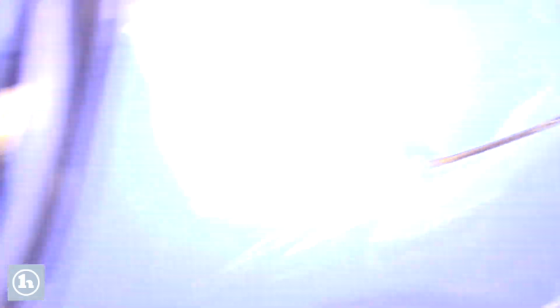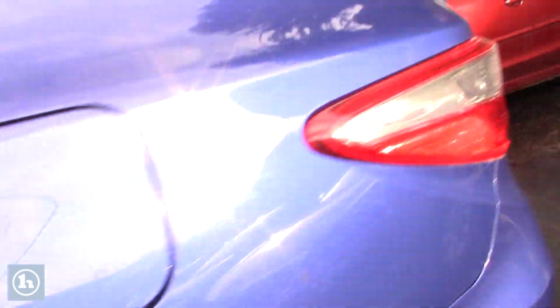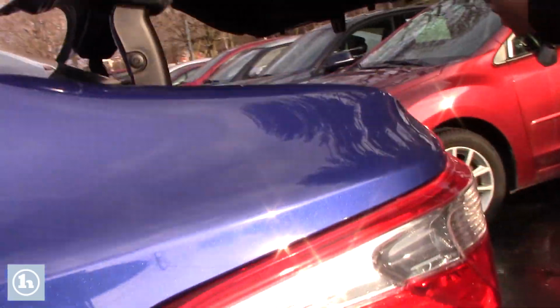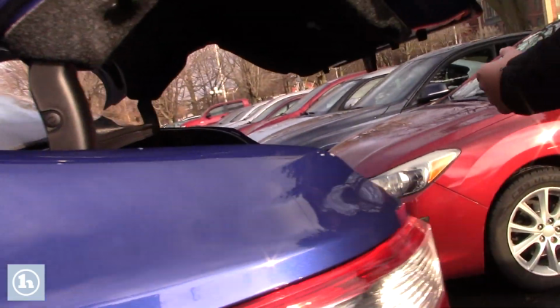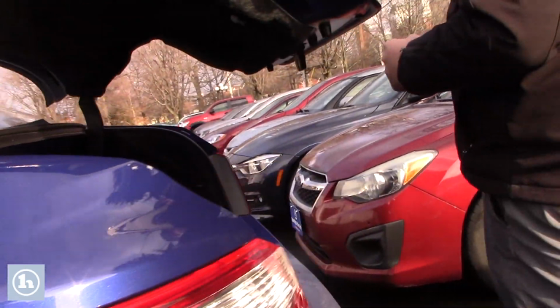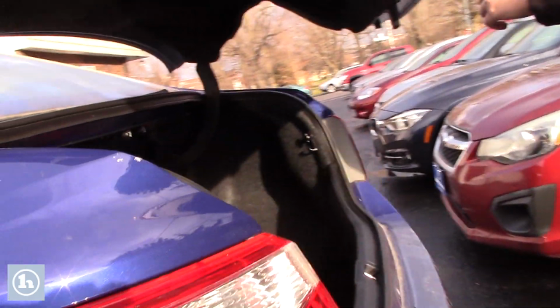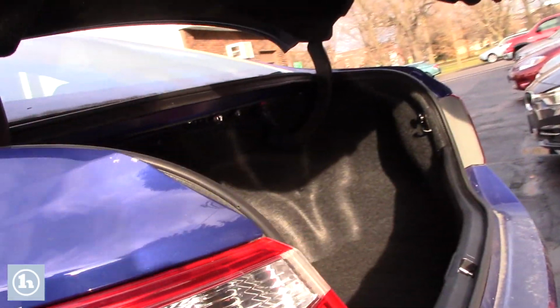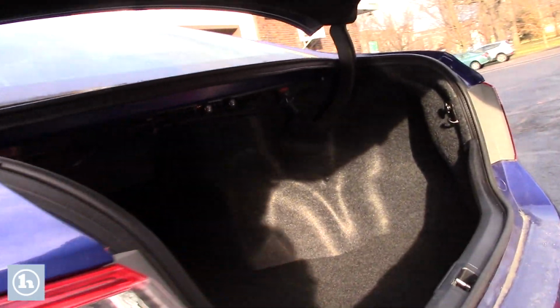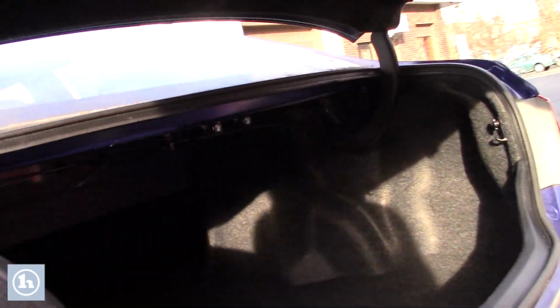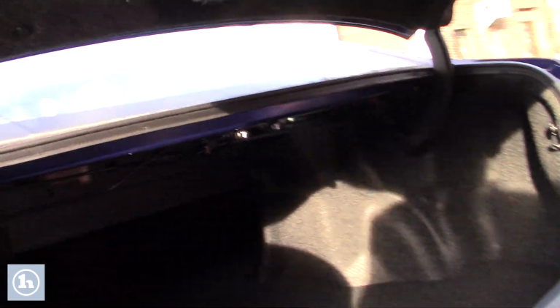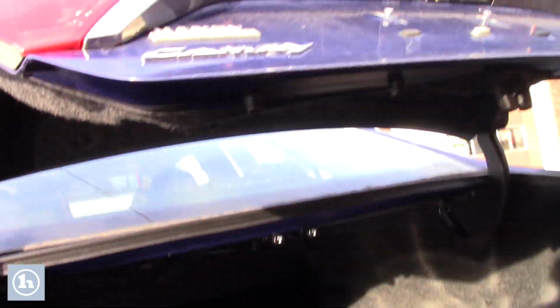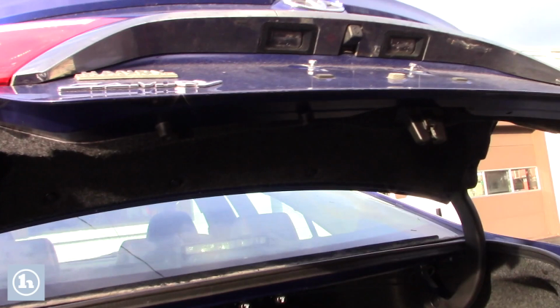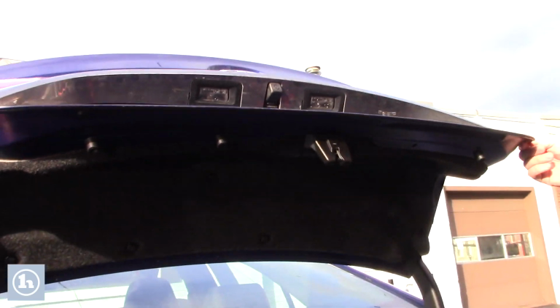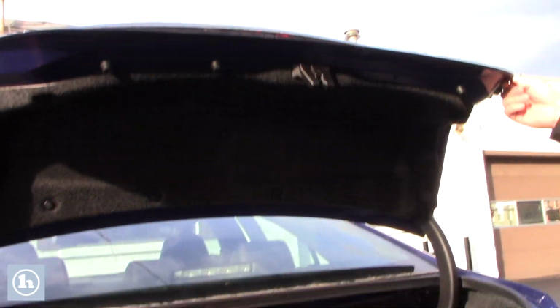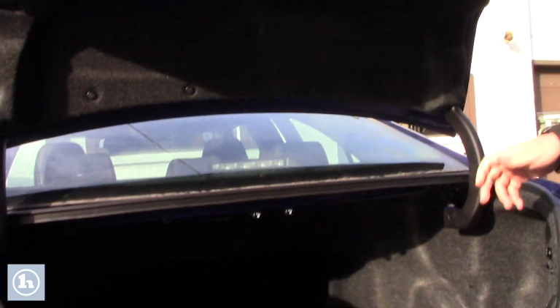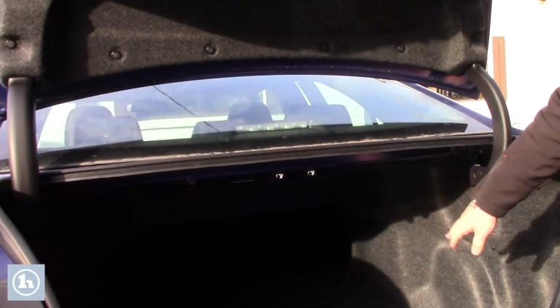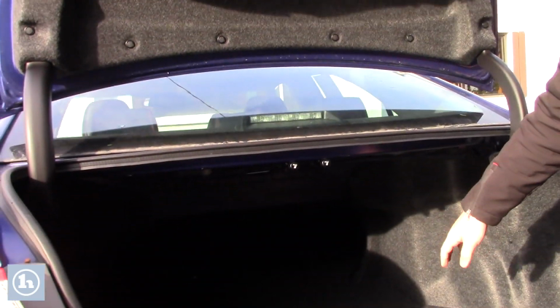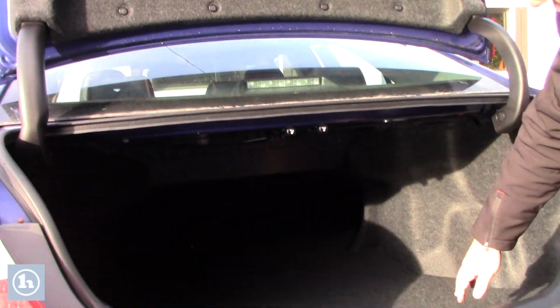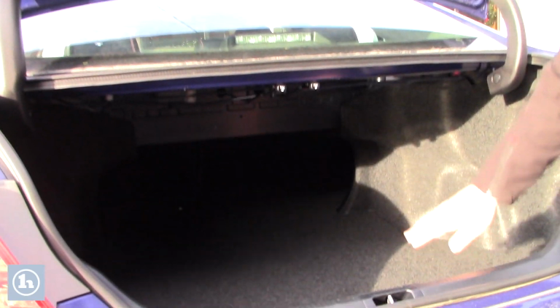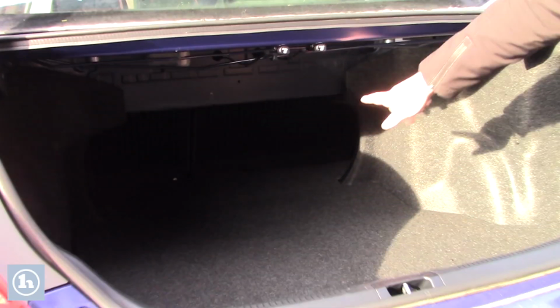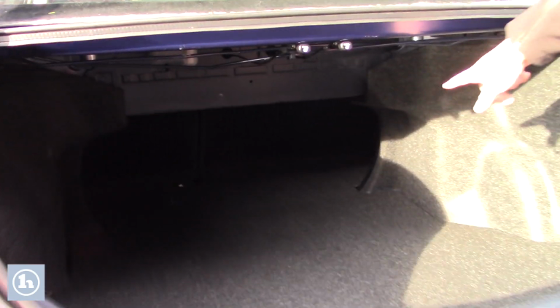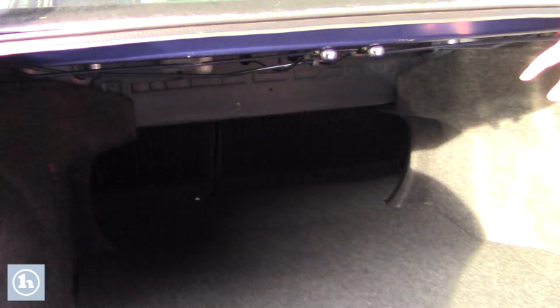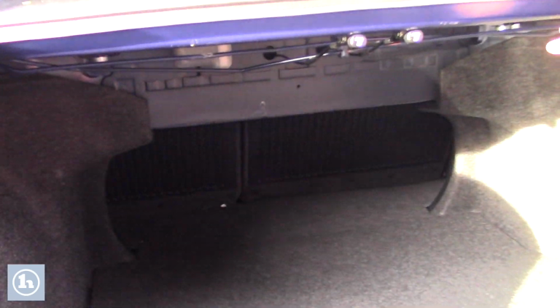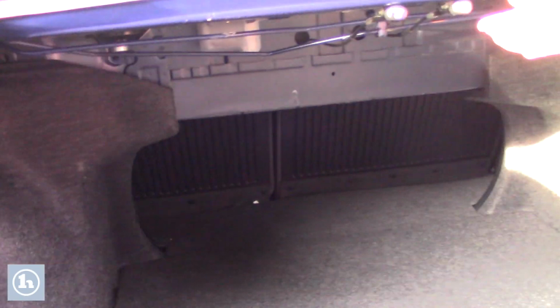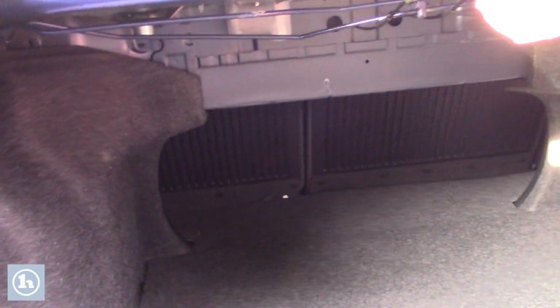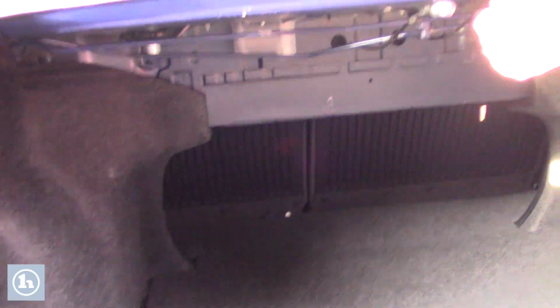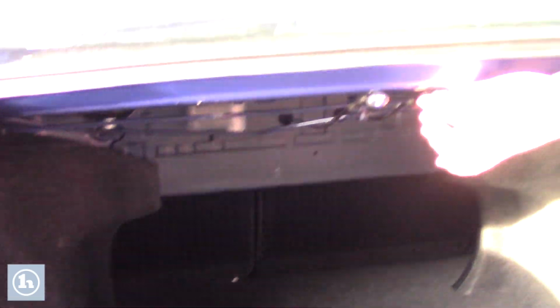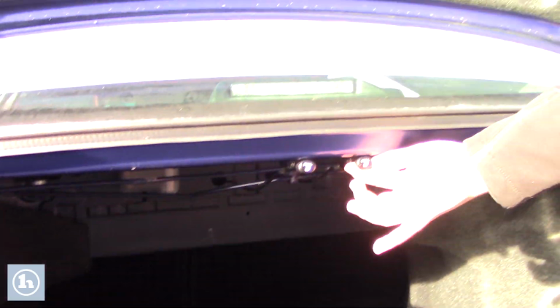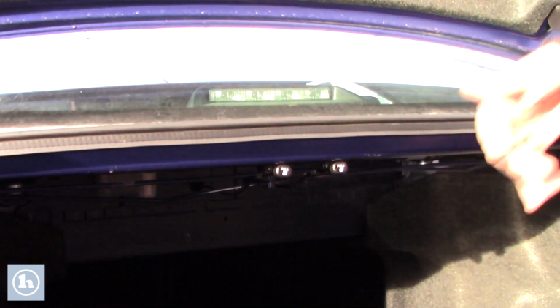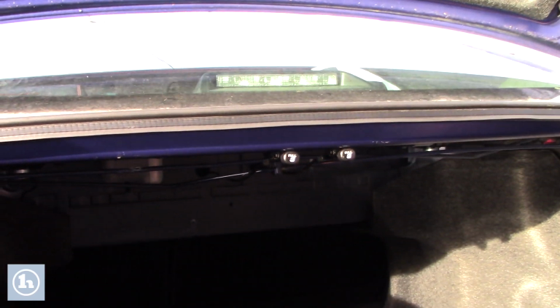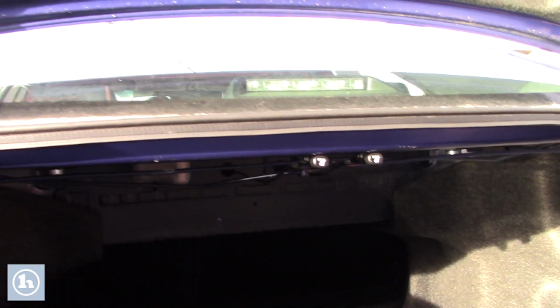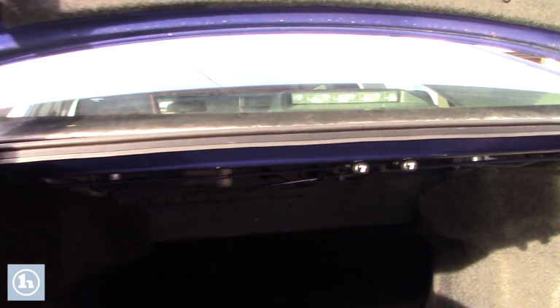Now let me show you the trunk real quick. It does have your backup camera as well as all this cargo space, and if you do need to fit longer items, you can just pull these right here and the seats will drop.